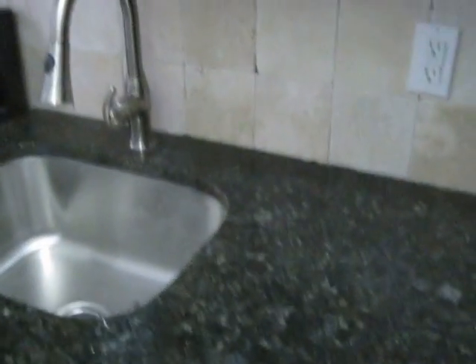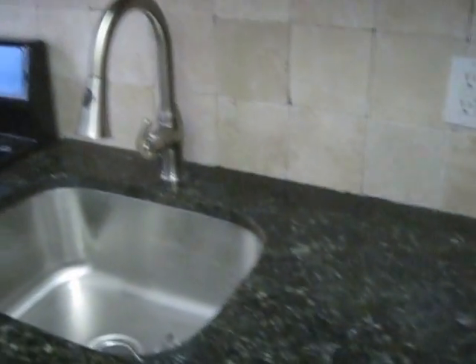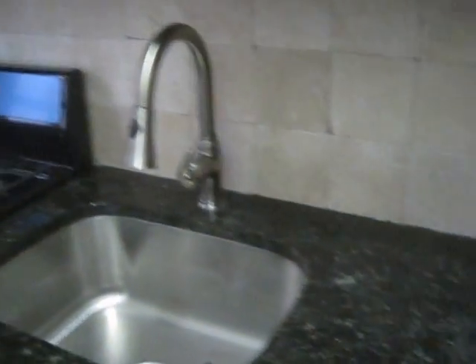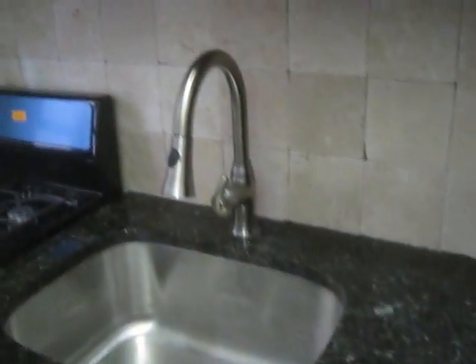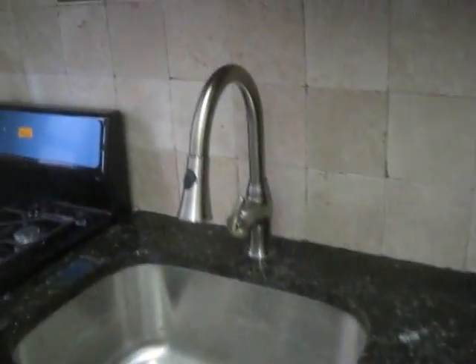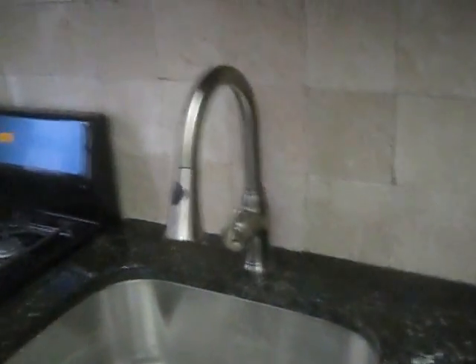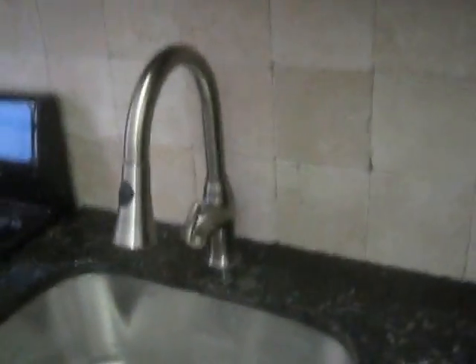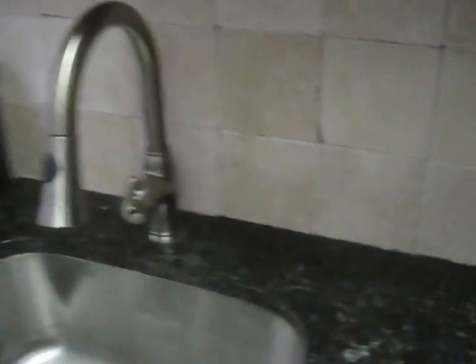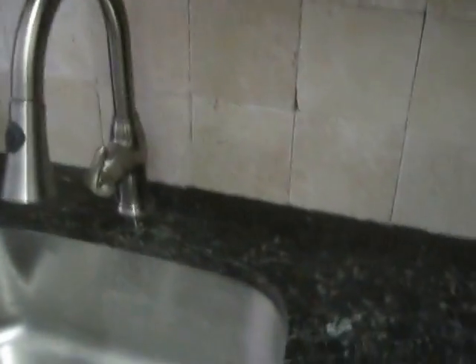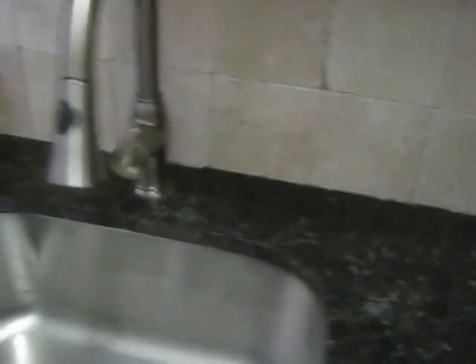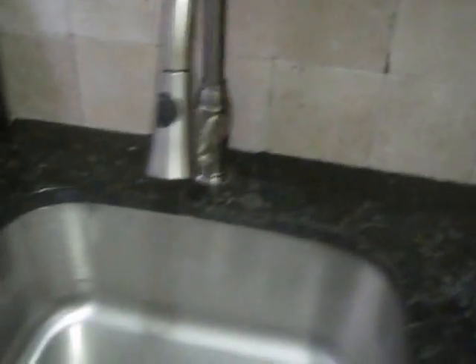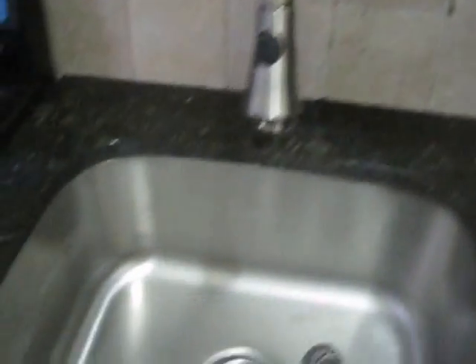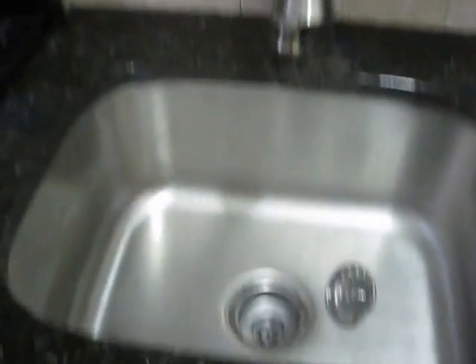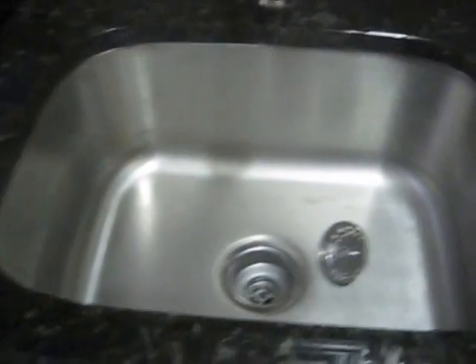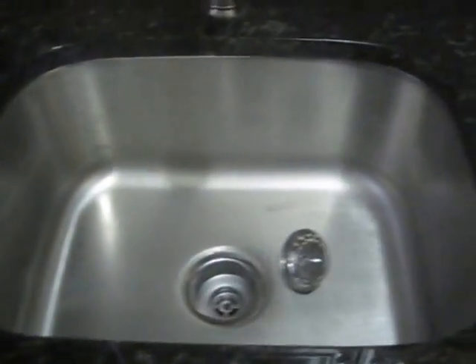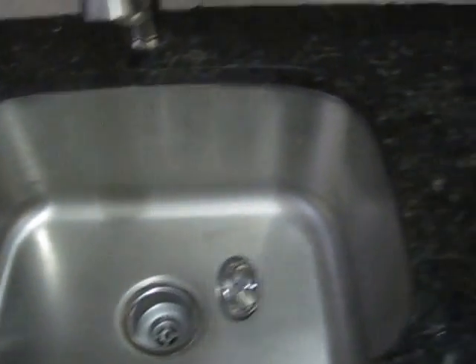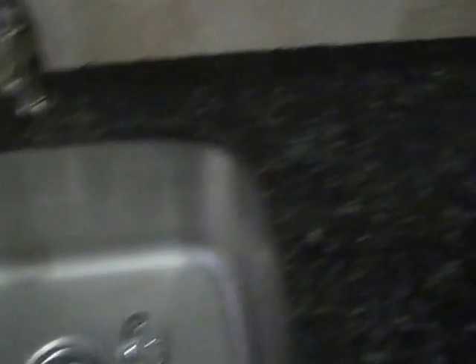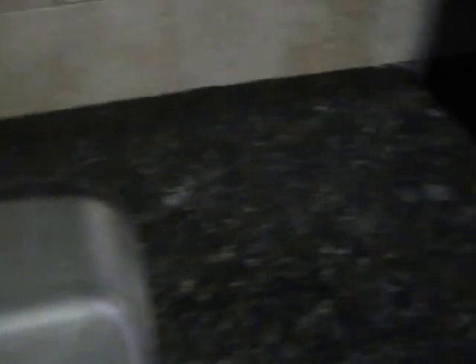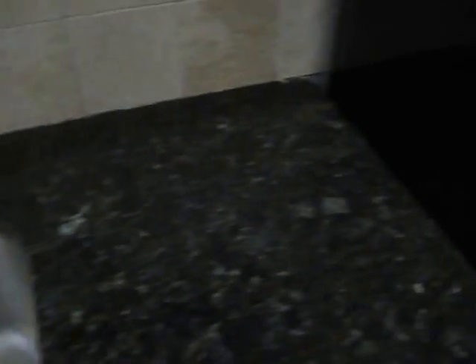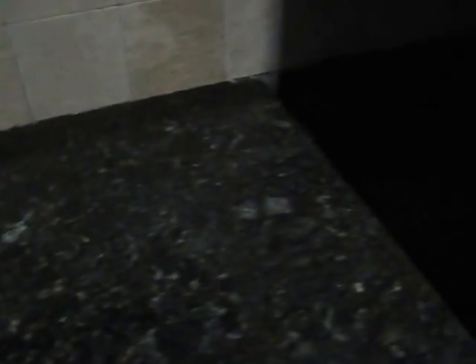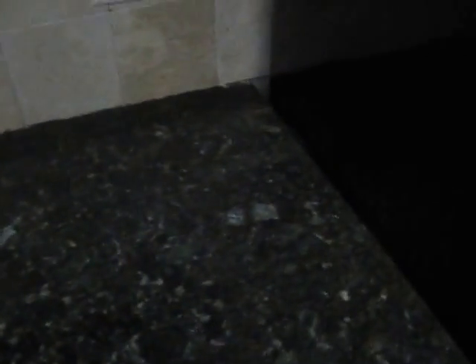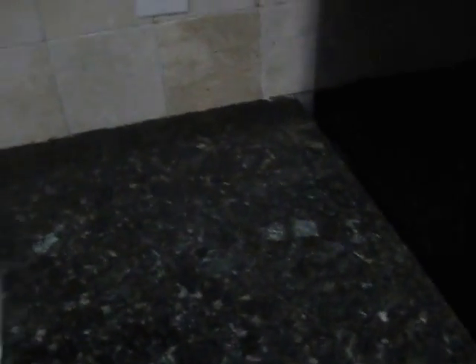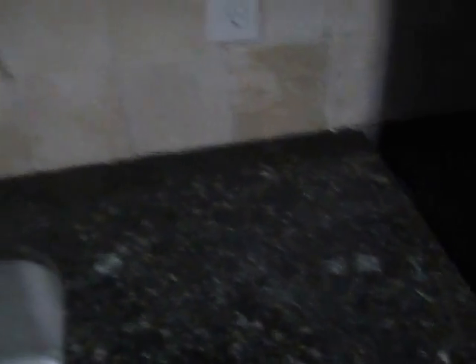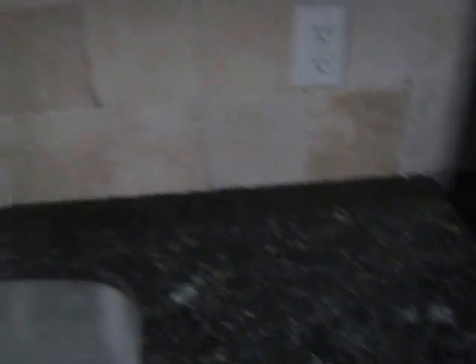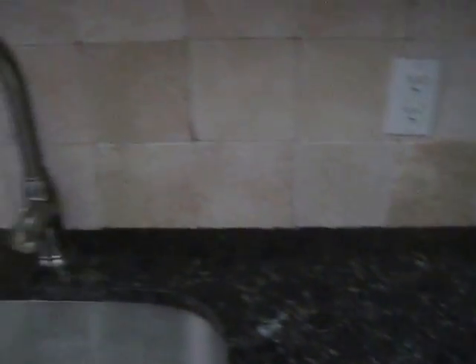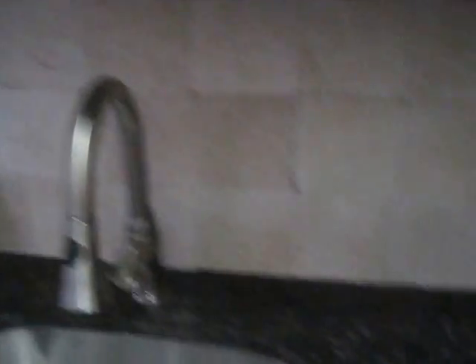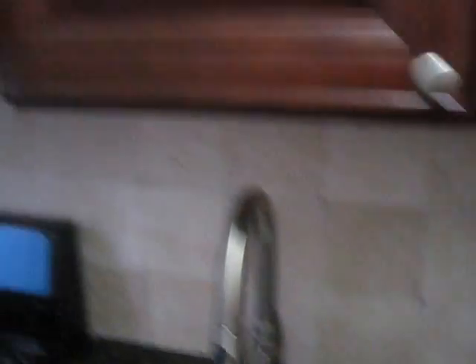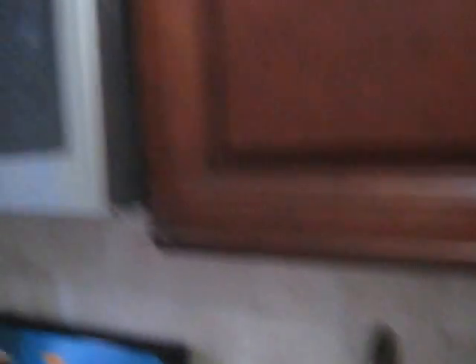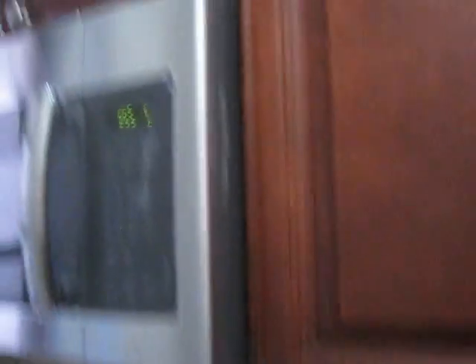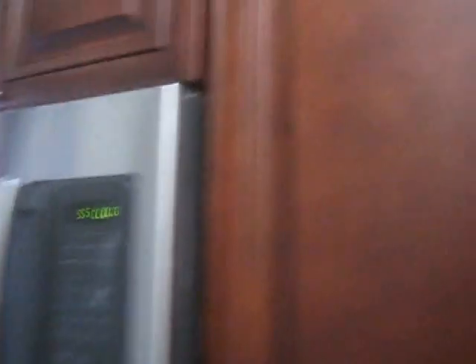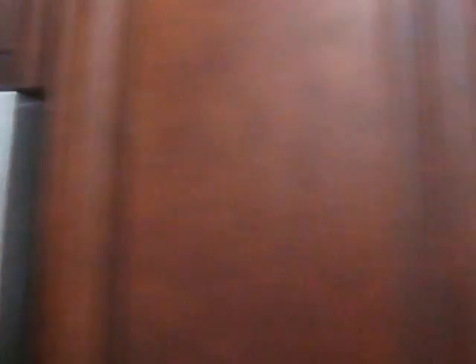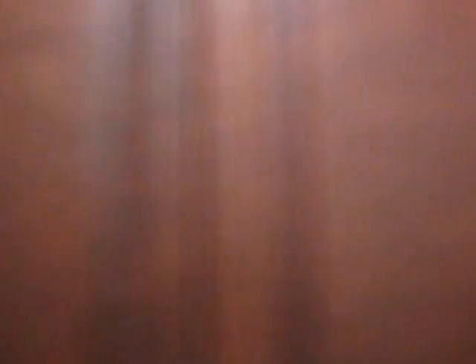They've got a detachable faucet for the sink and that's a deep sink. Just enough counter space for a studio, and good cabinetry.